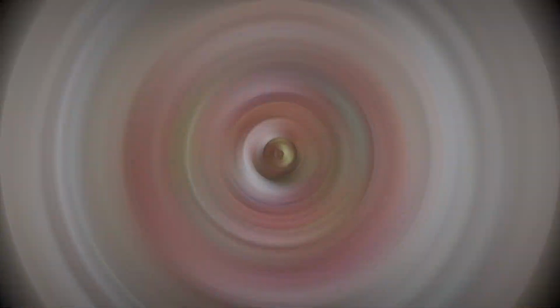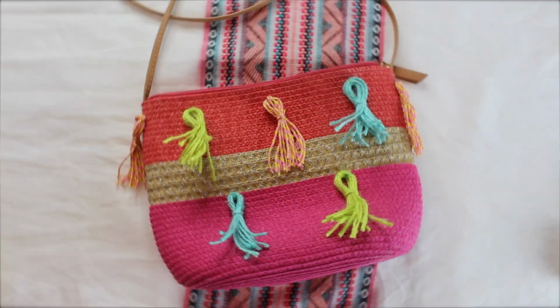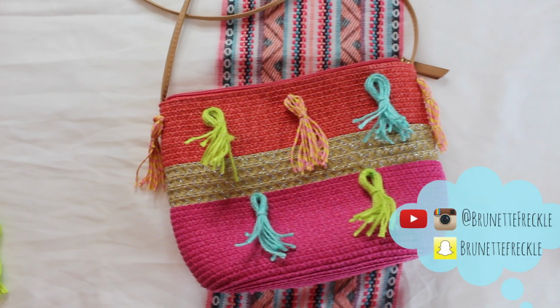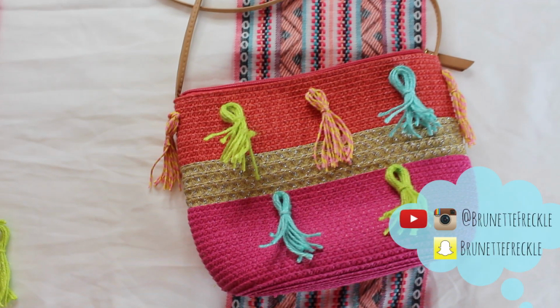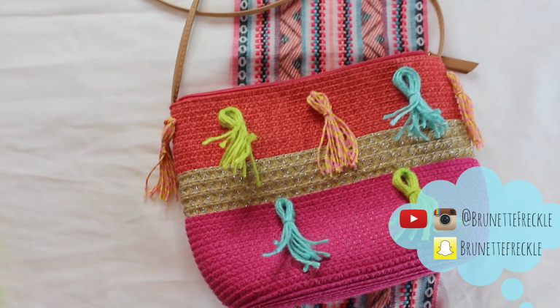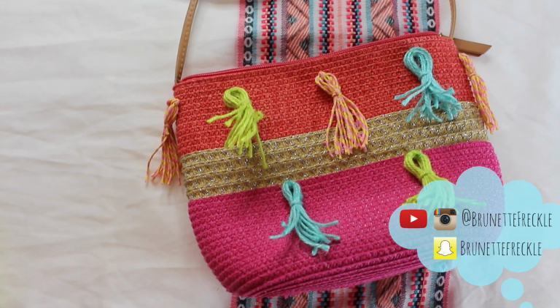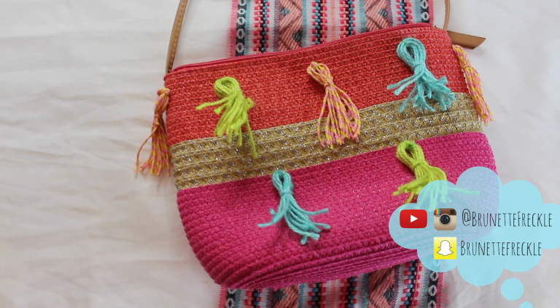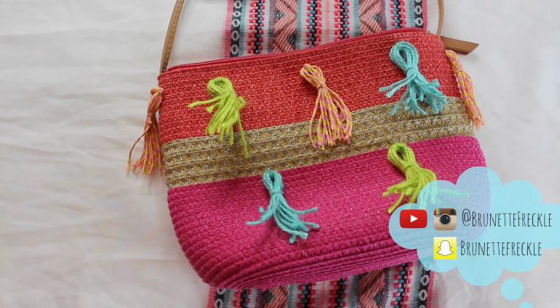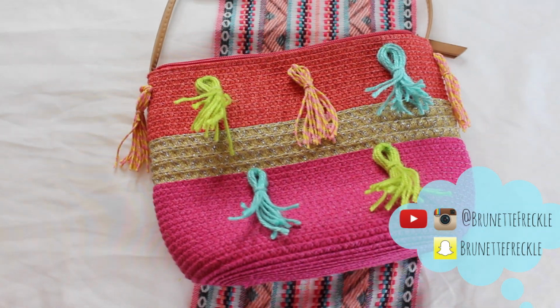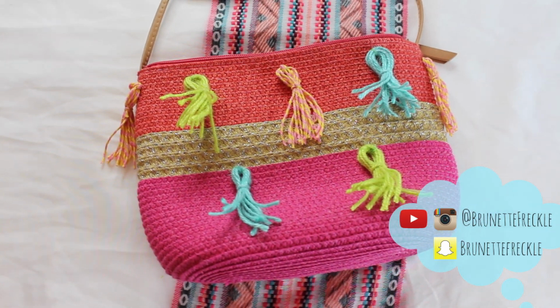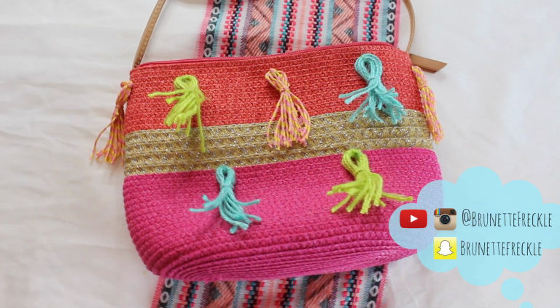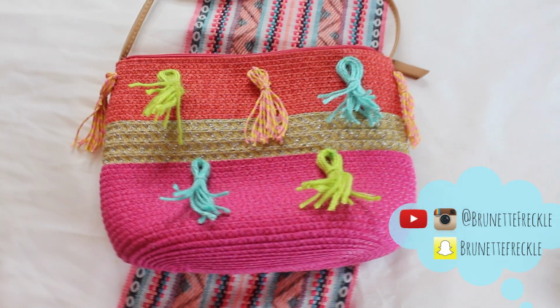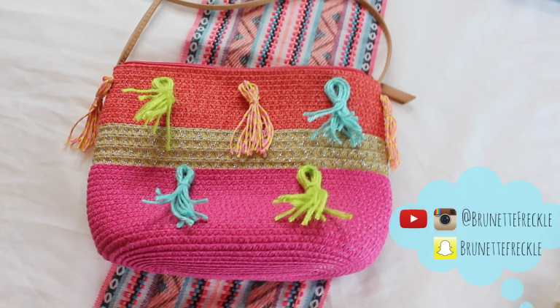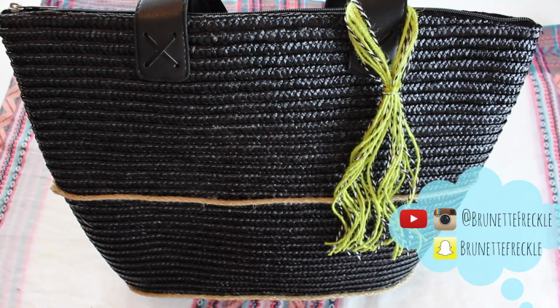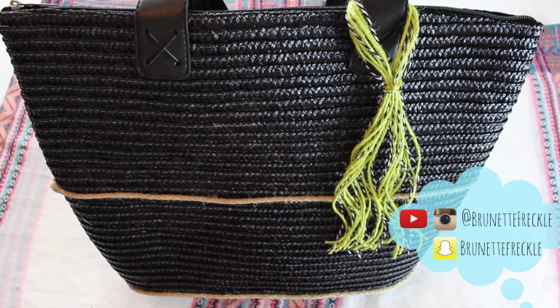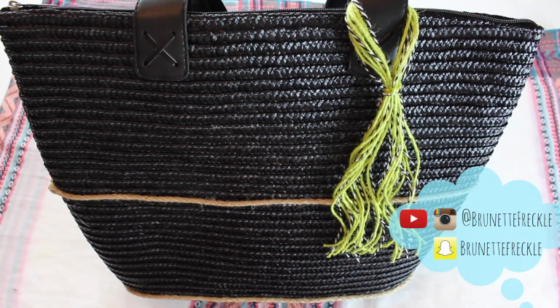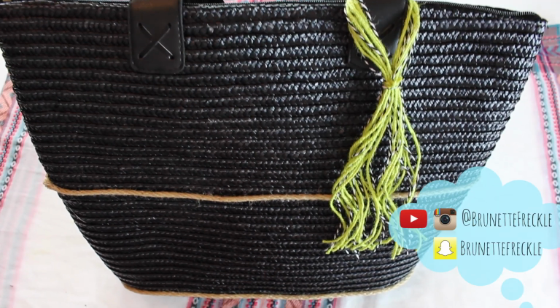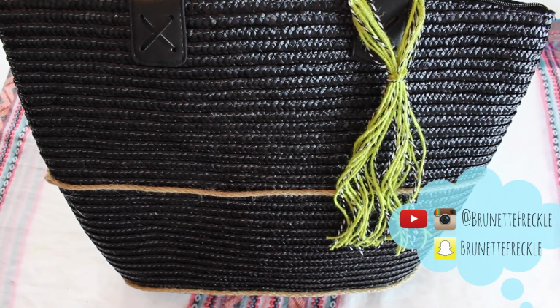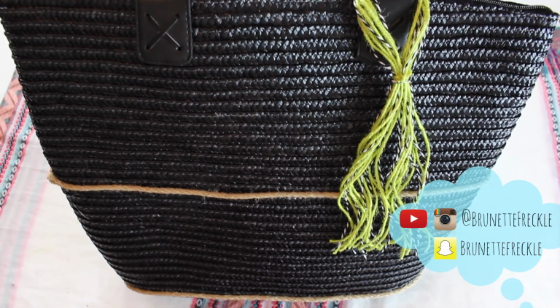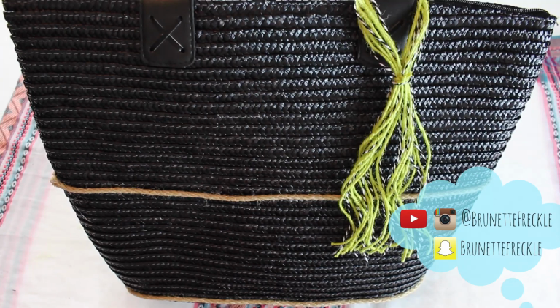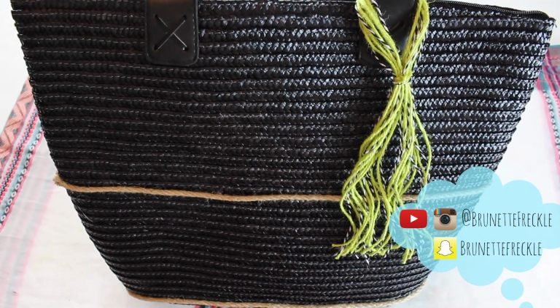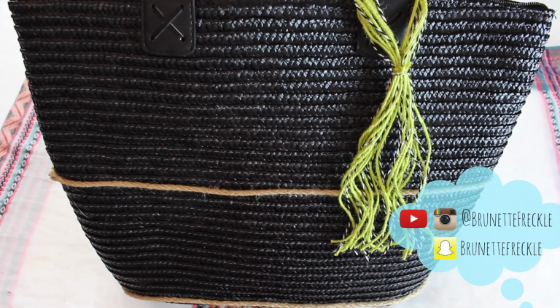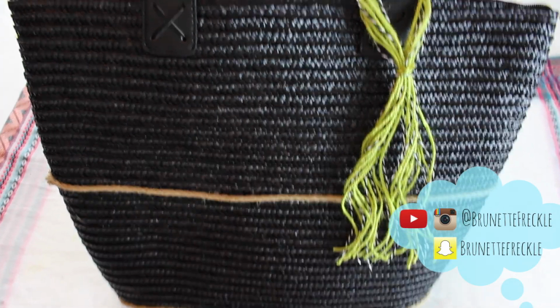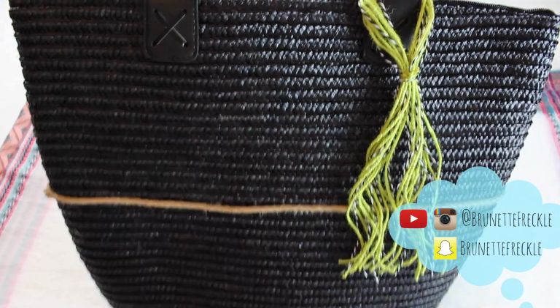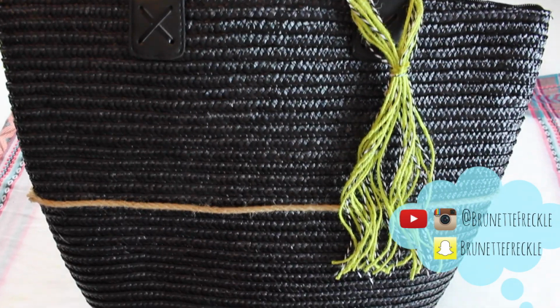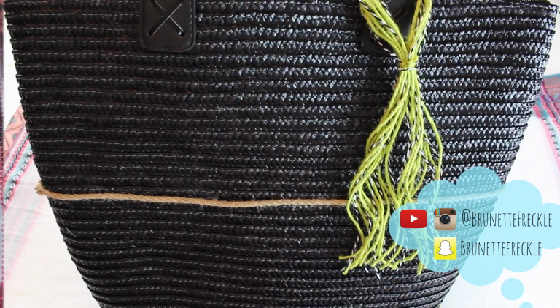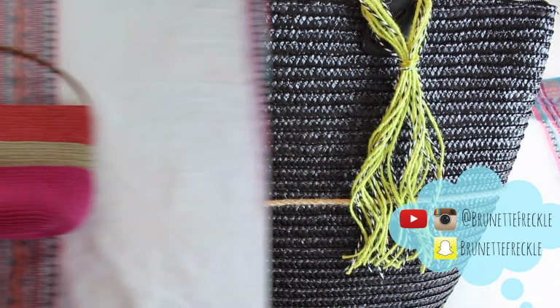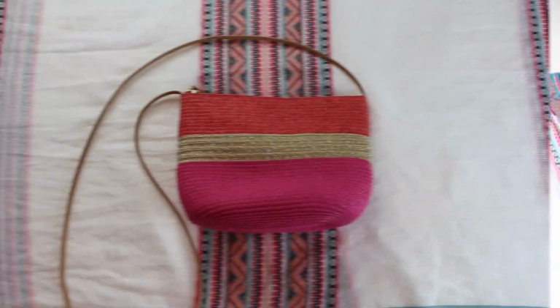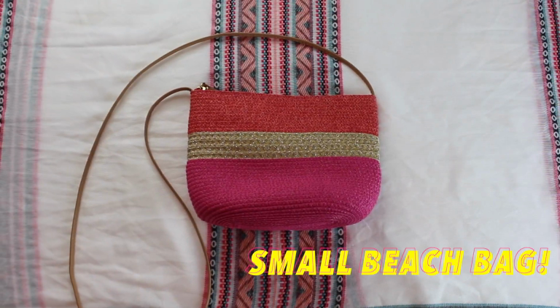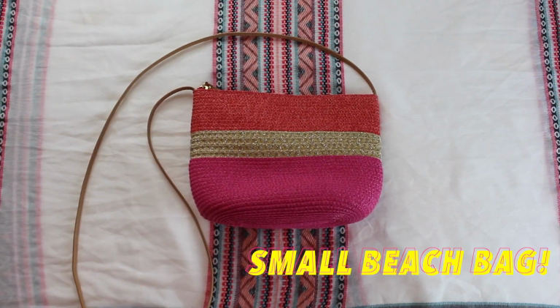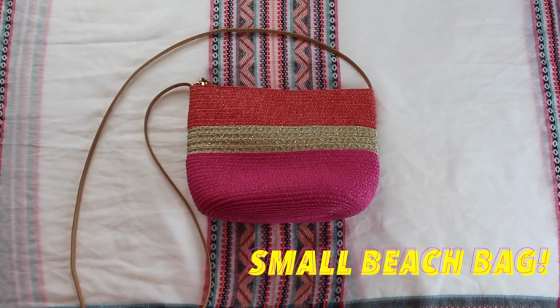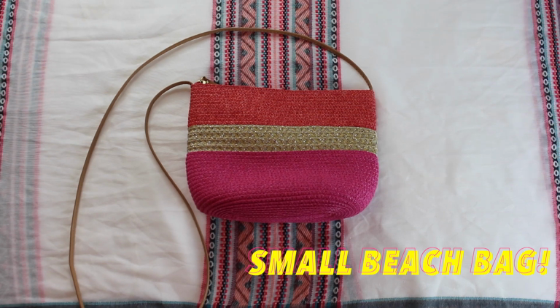What's up guys, so today I have two super easy DIYs on how to decorate your beach bags for this summer. Super easy, anyone can do this, so let's get started.